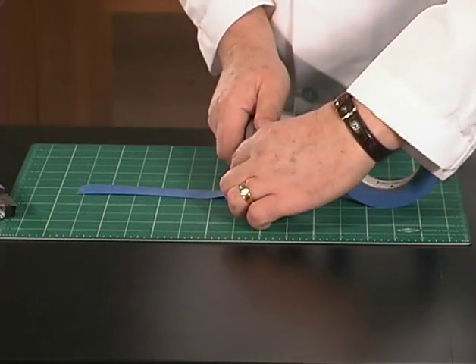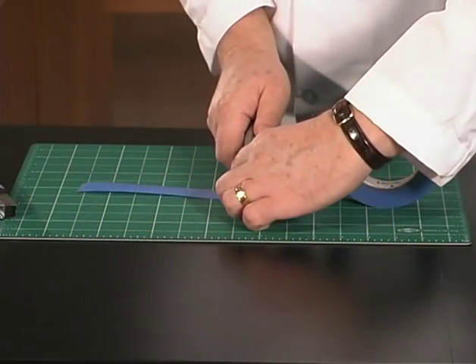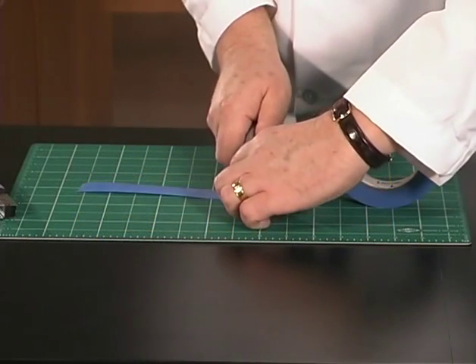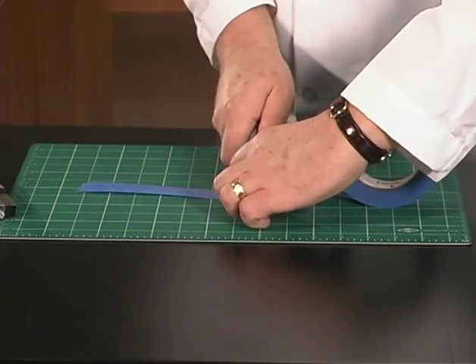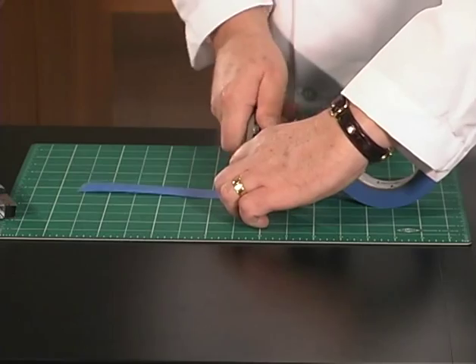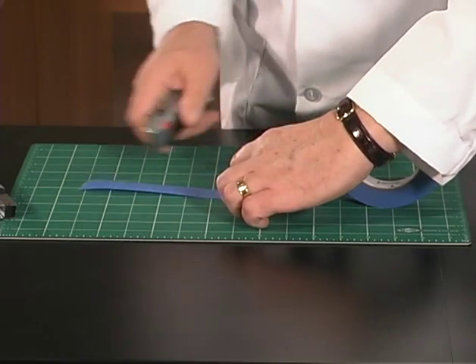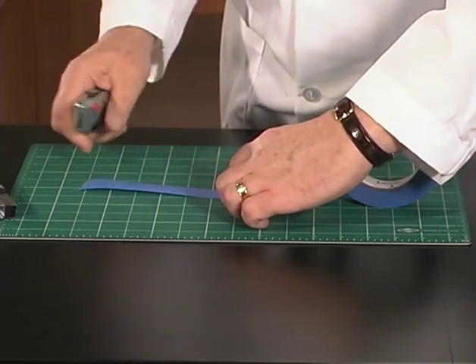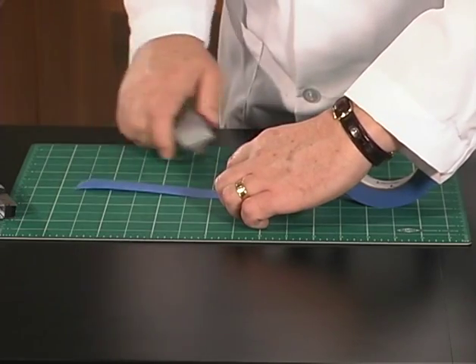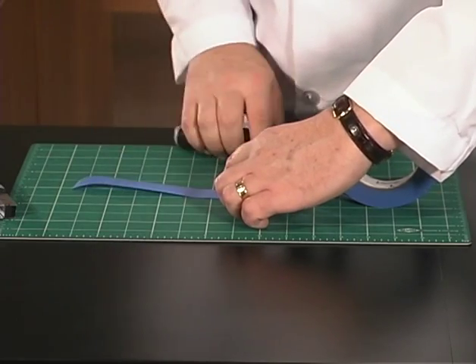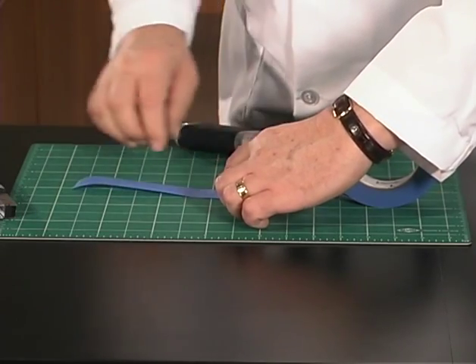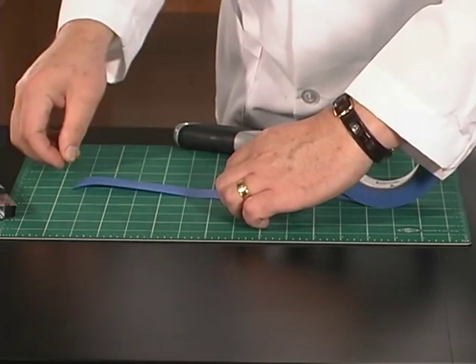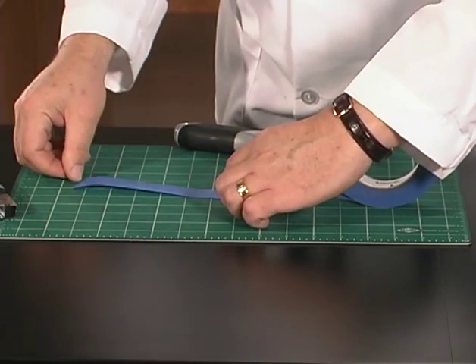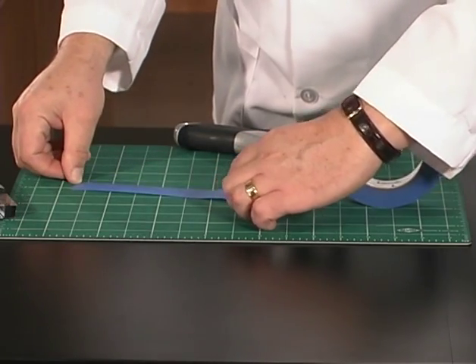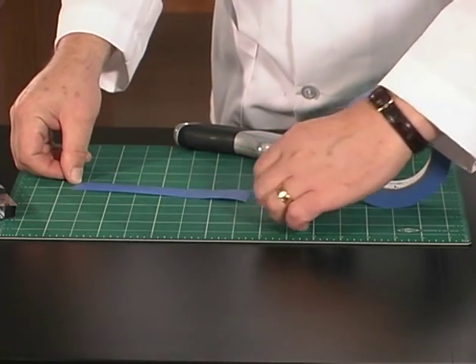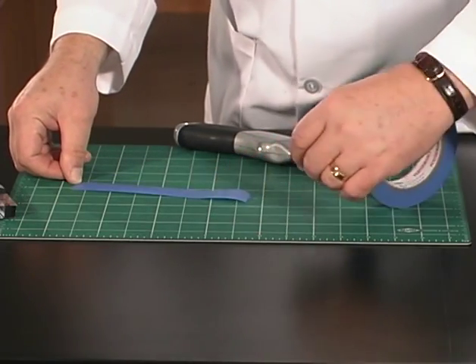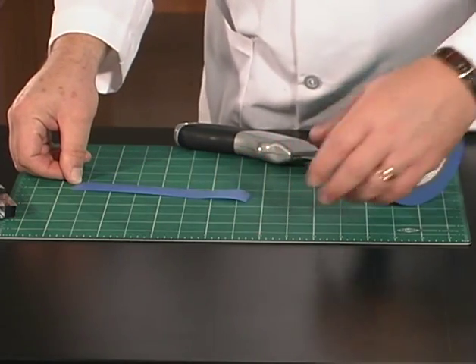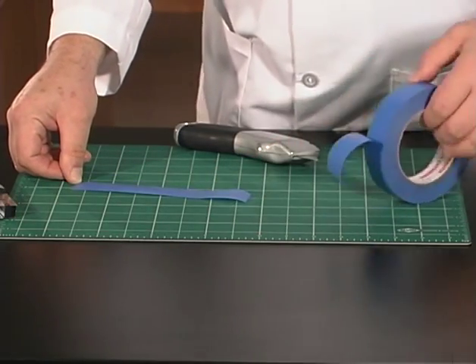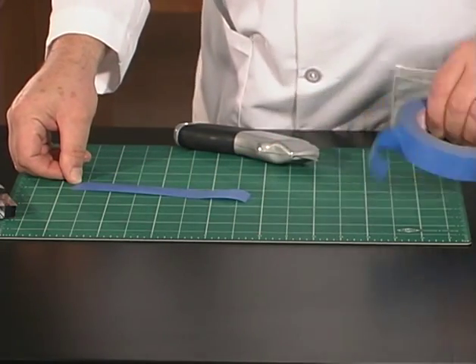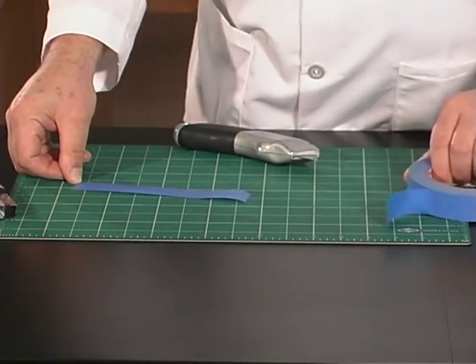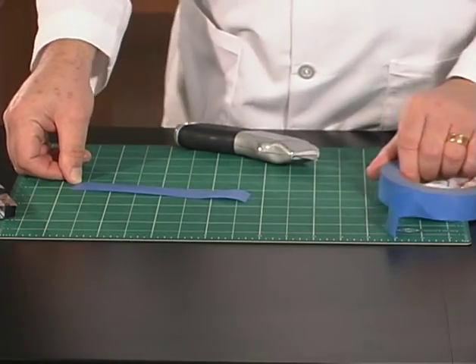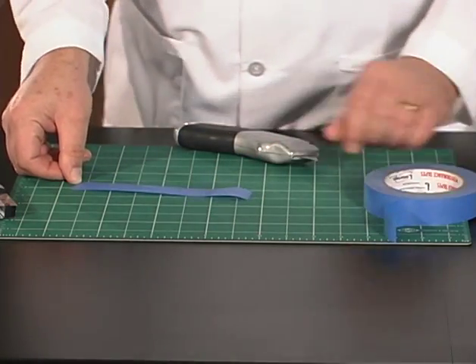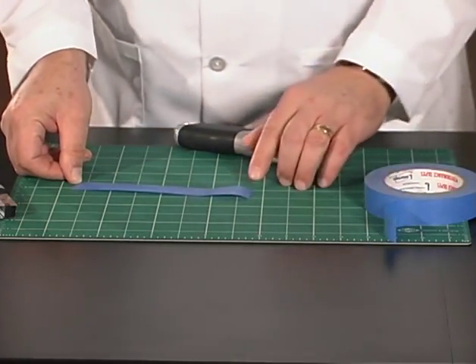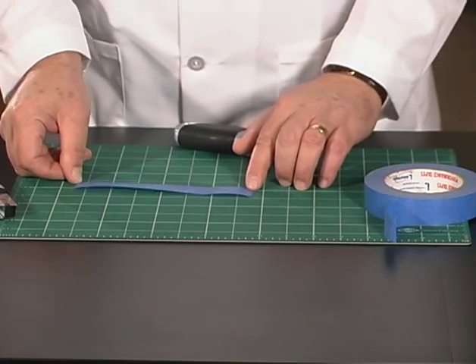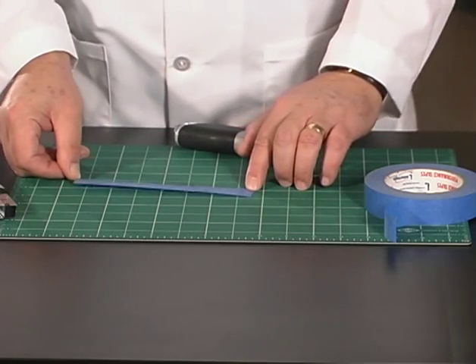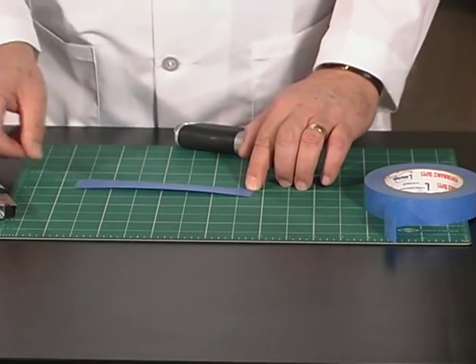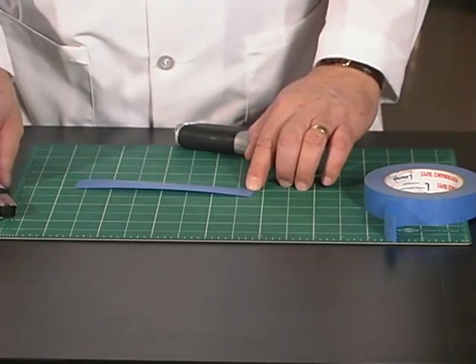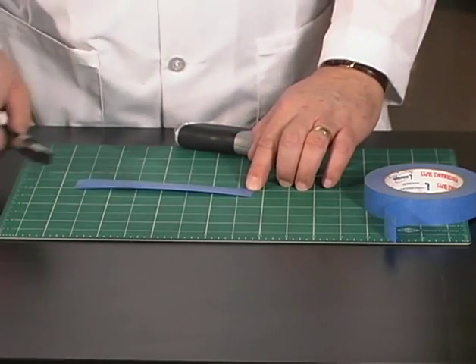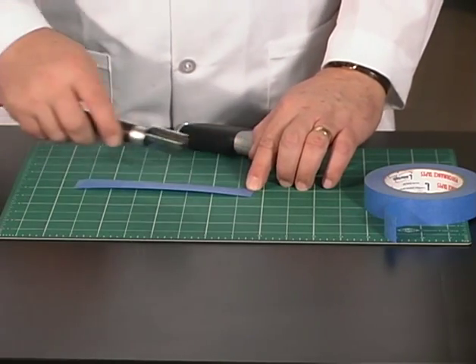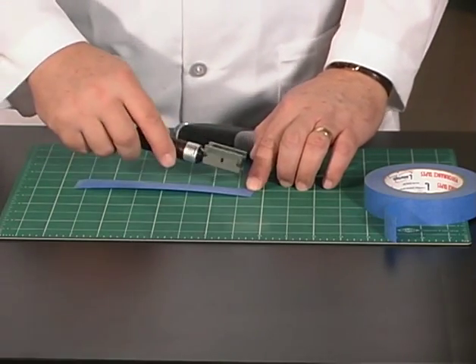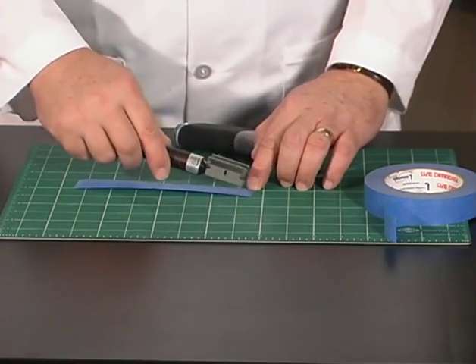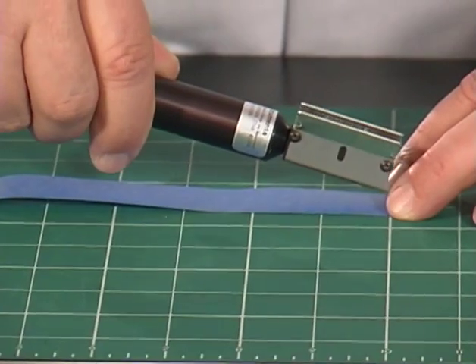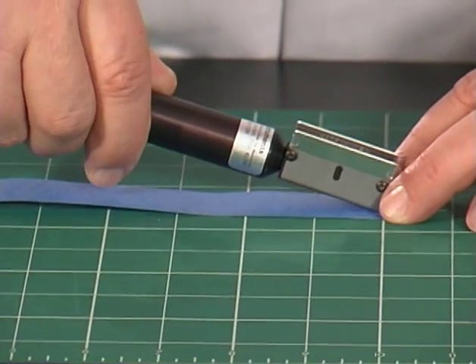In this example, the specimen width is greater than the test width. Use a specimen cutter to remove a test sample from the center of the specimen.